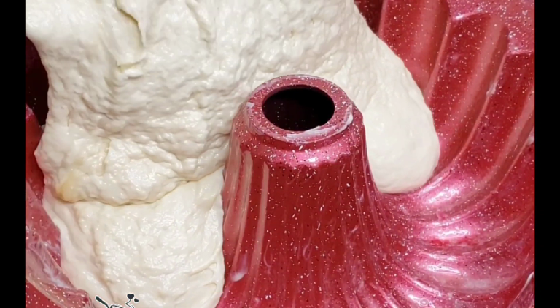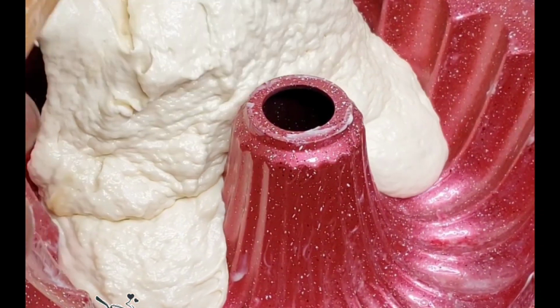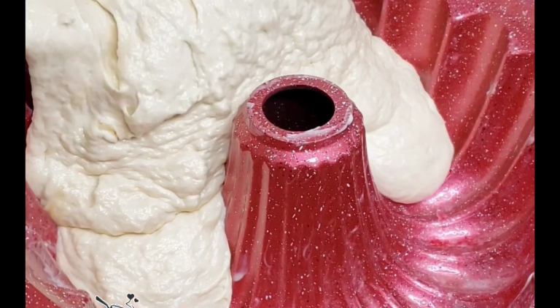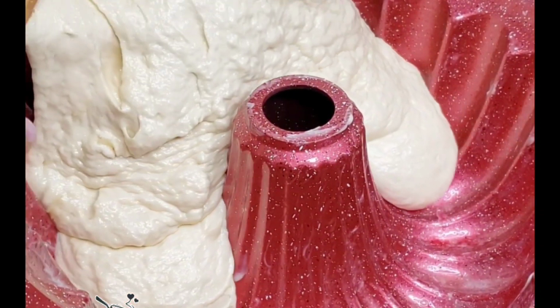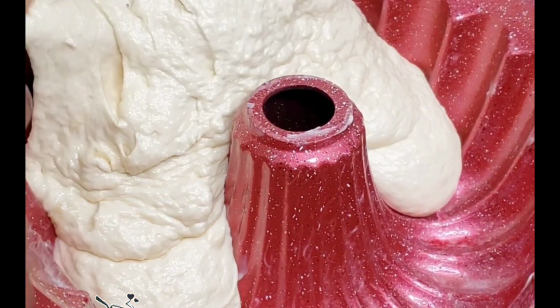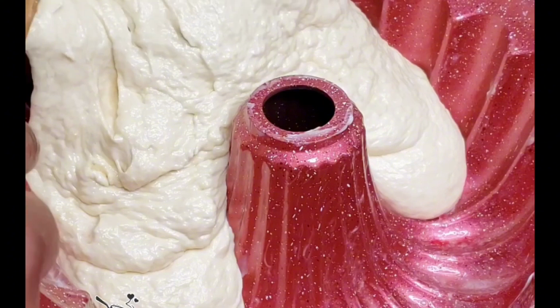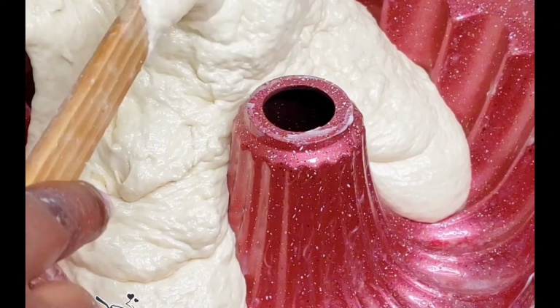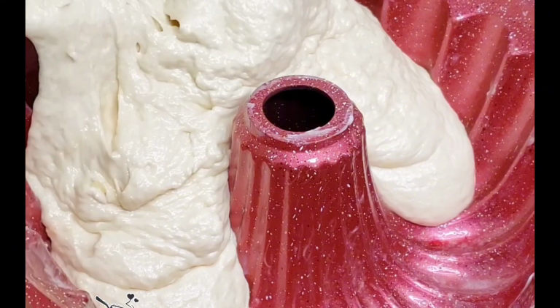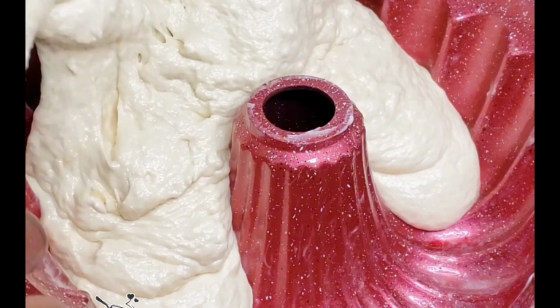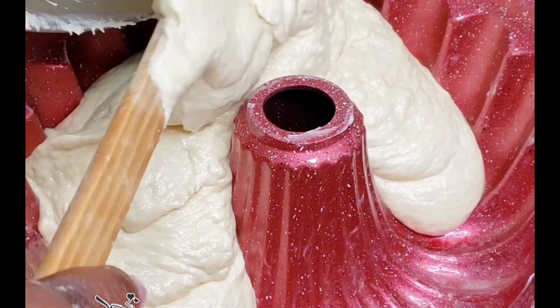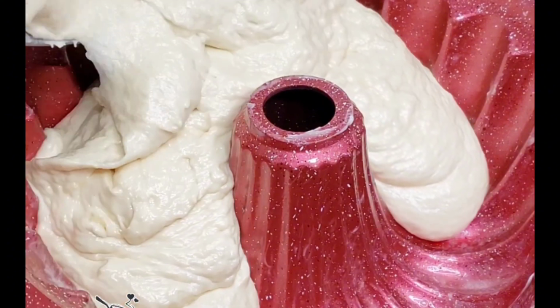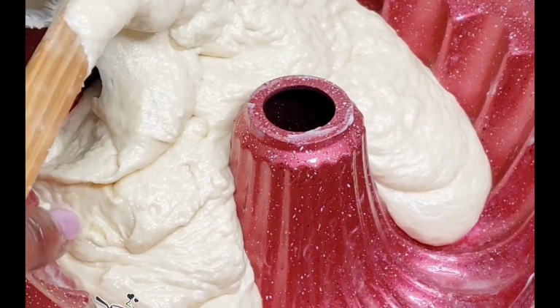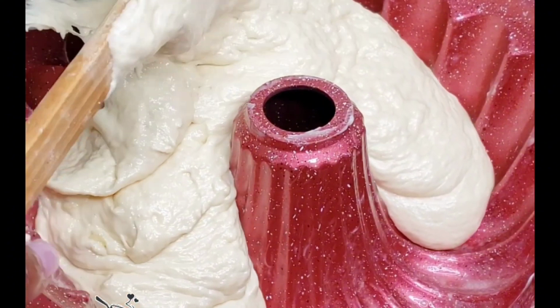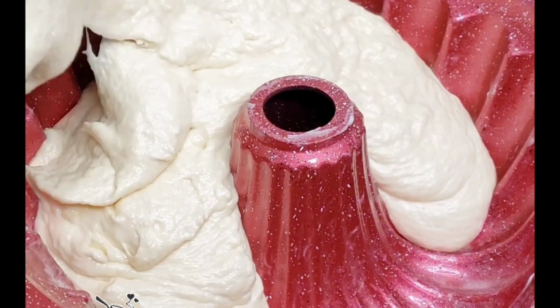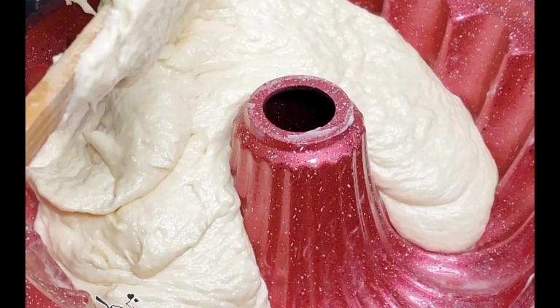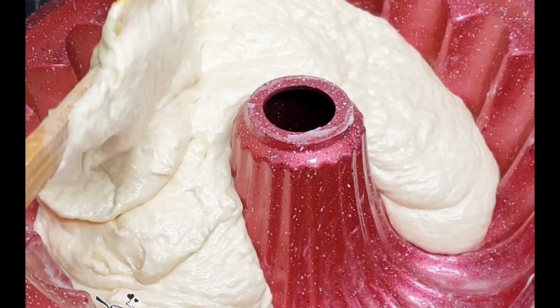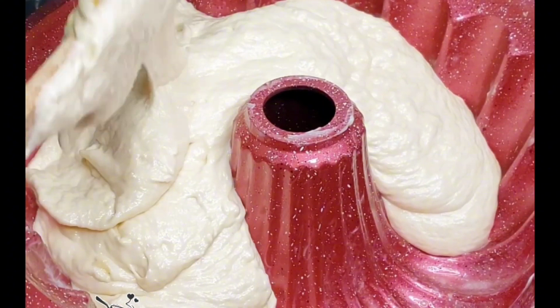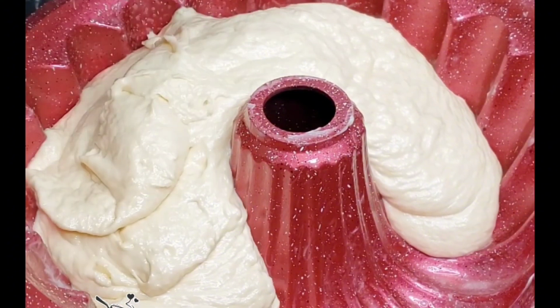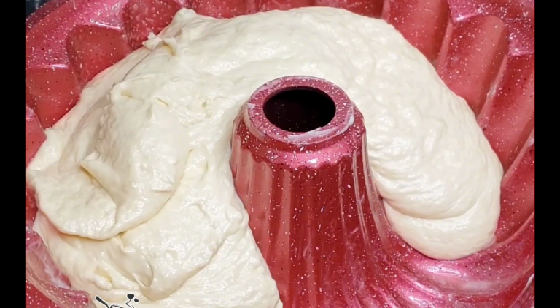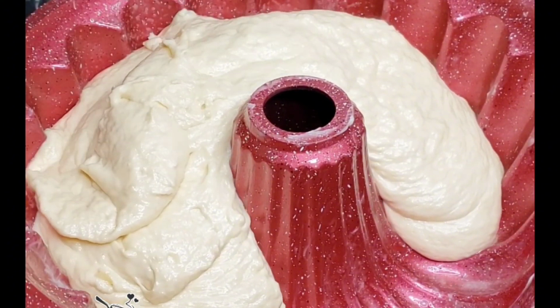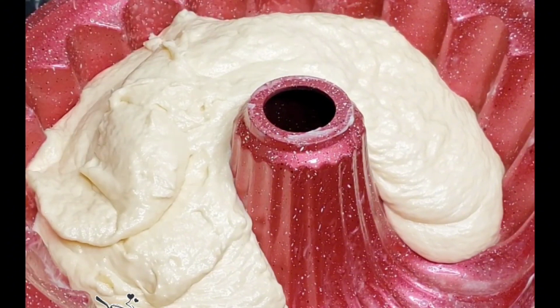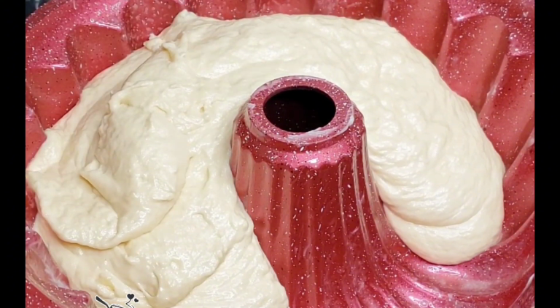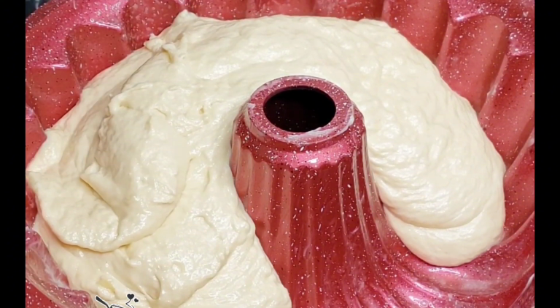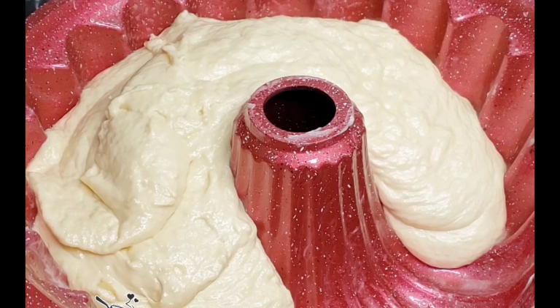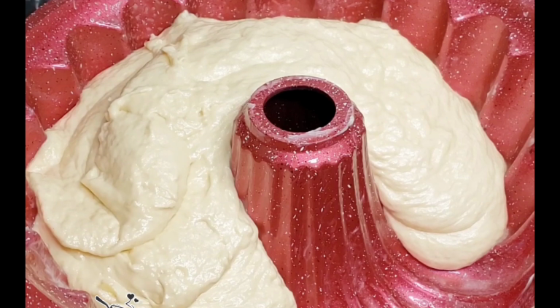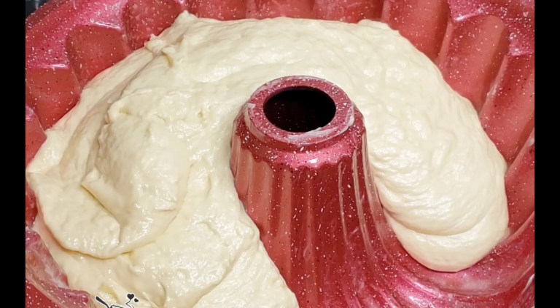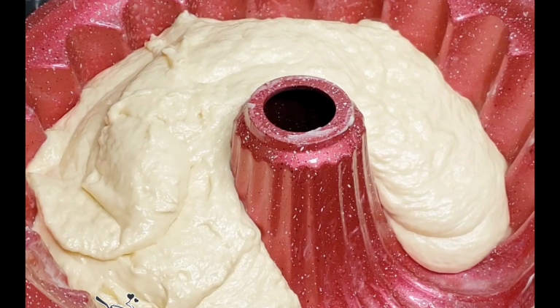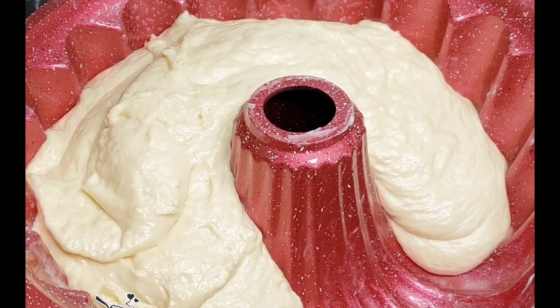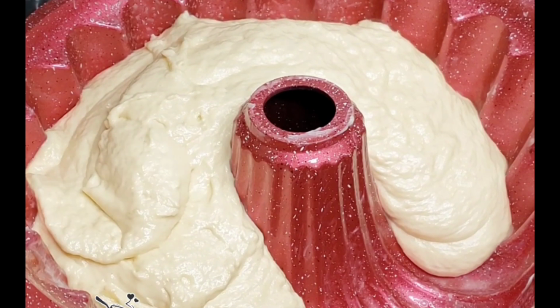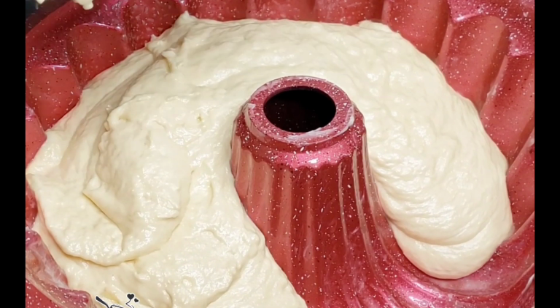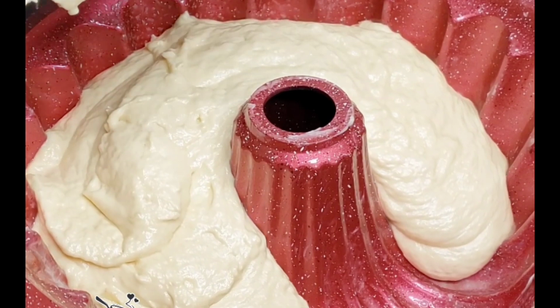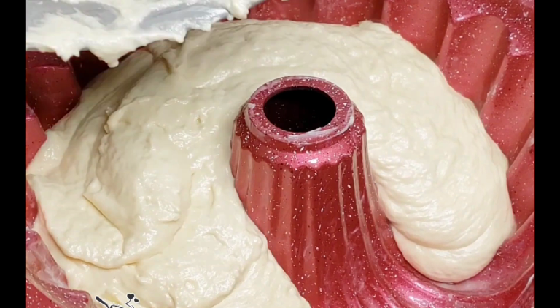Now transfer the batter into a greased baking pan. I will drop the link for you guys to get the baking pan I'm using. When you transfer the batter, just shape everything so it is uniform inside the pan.